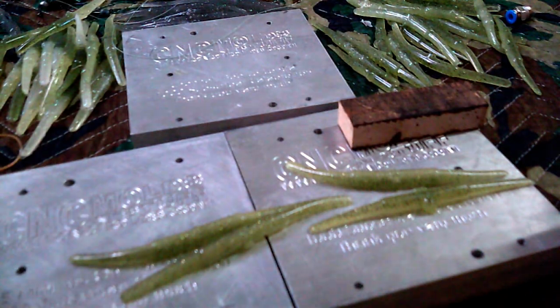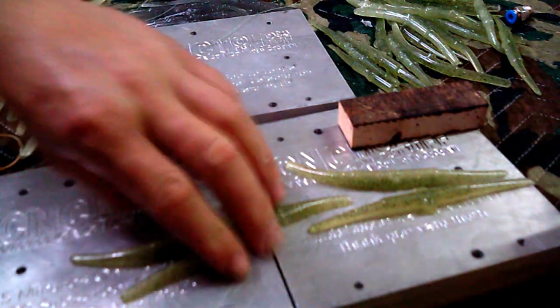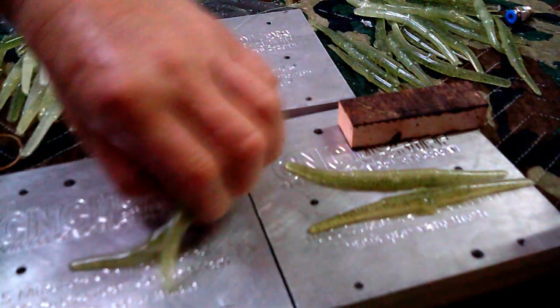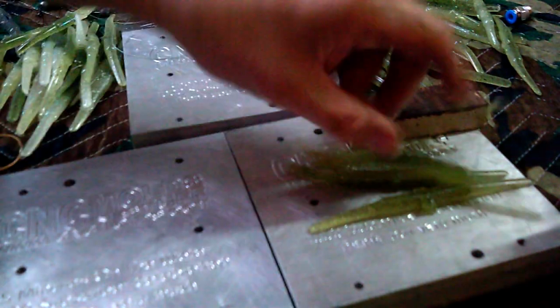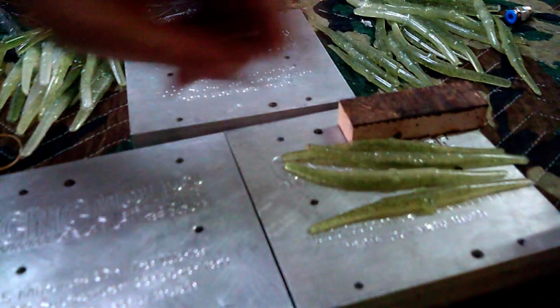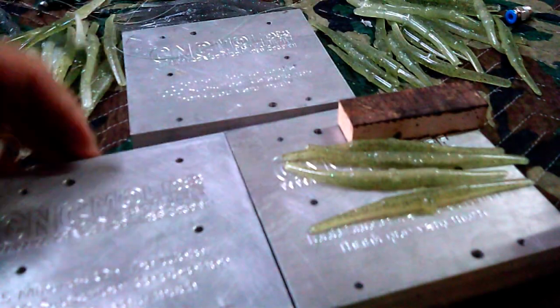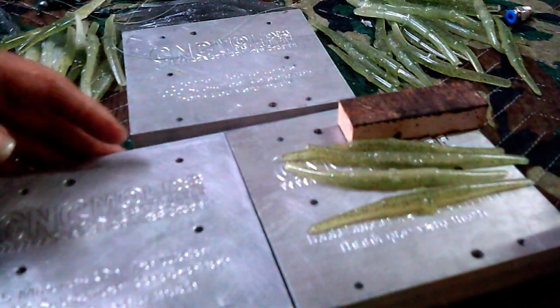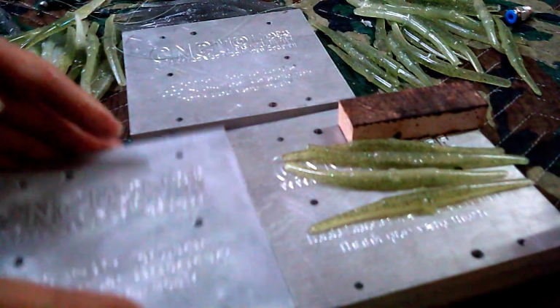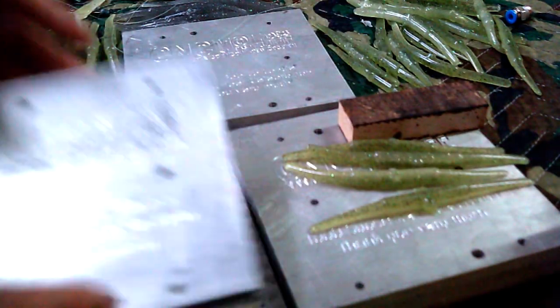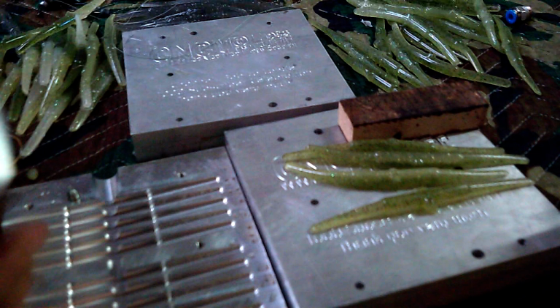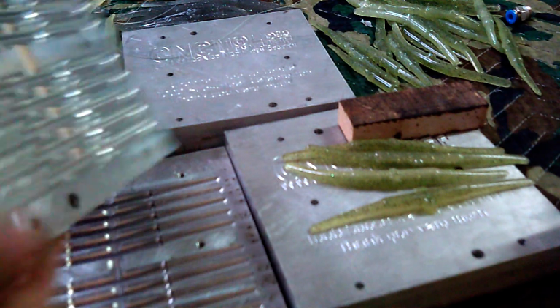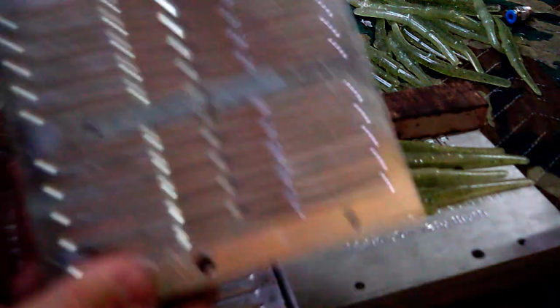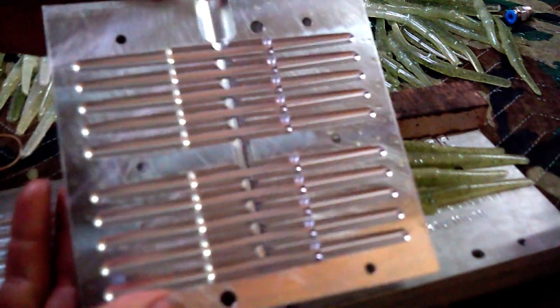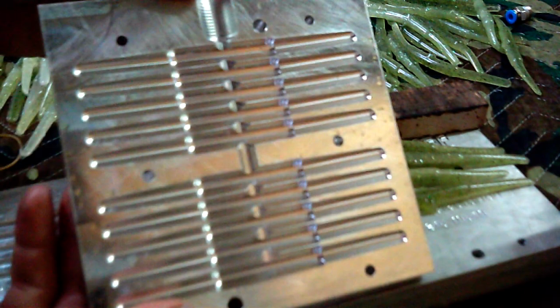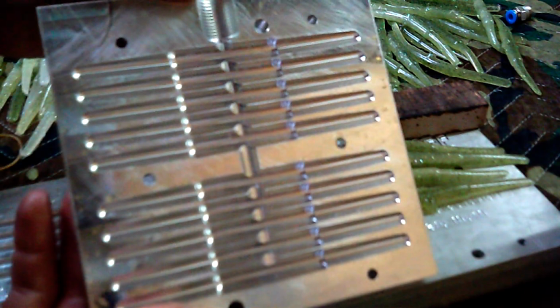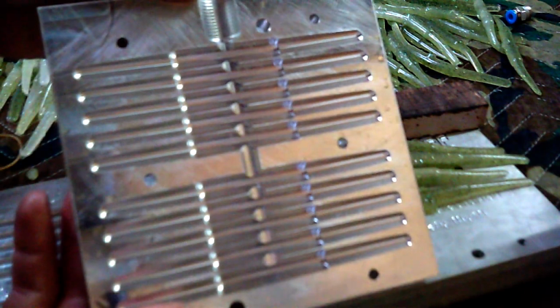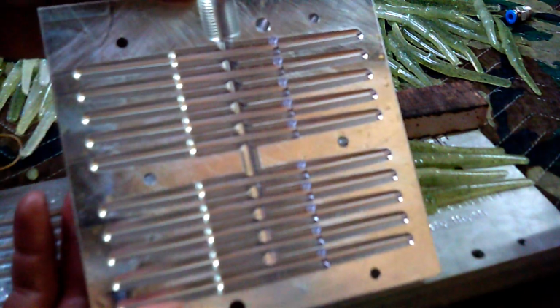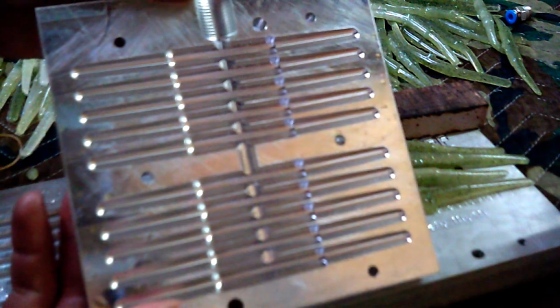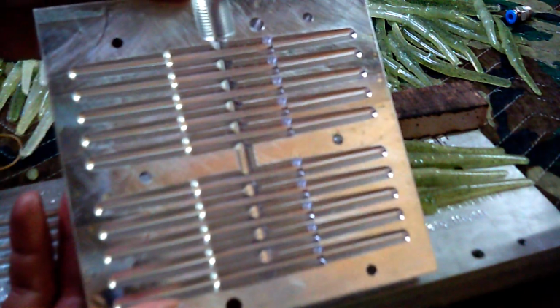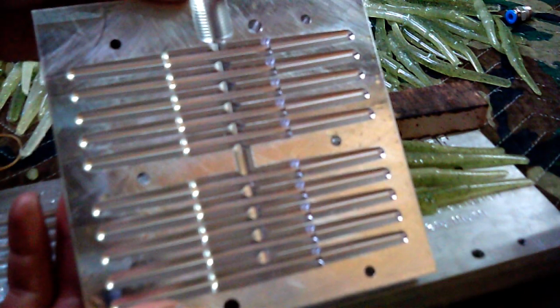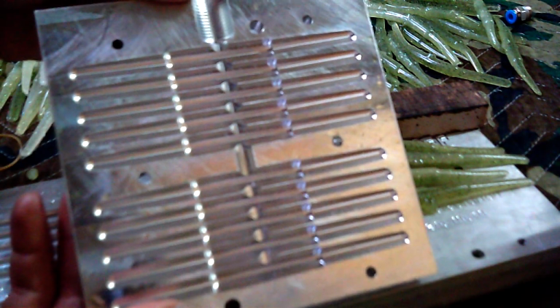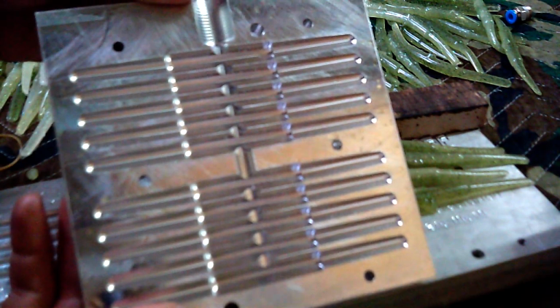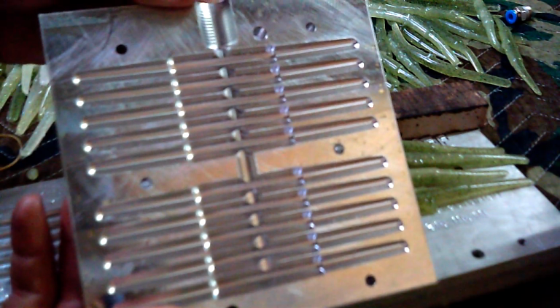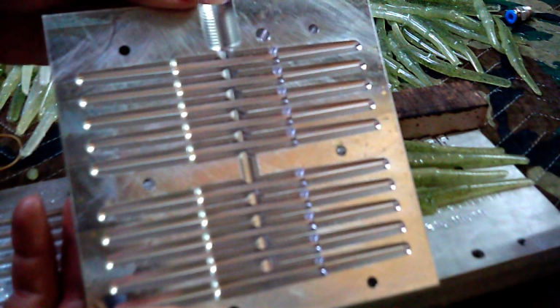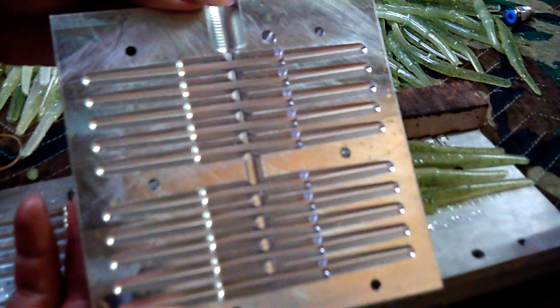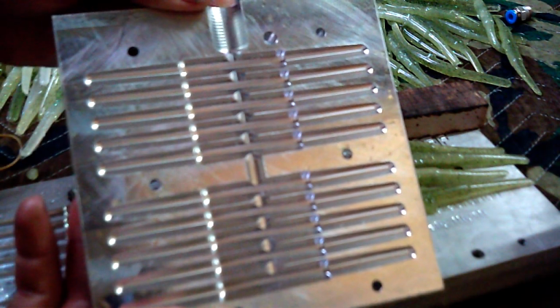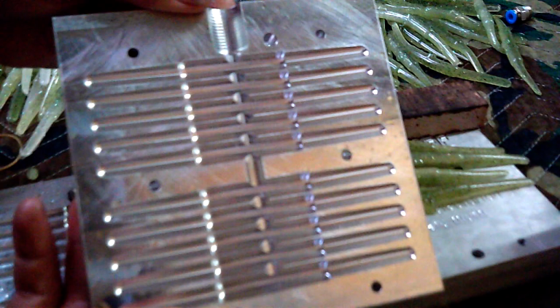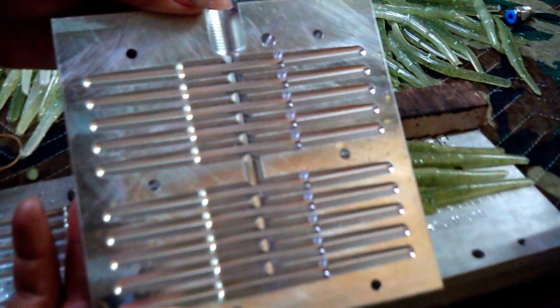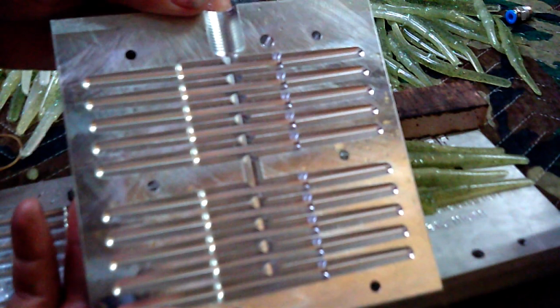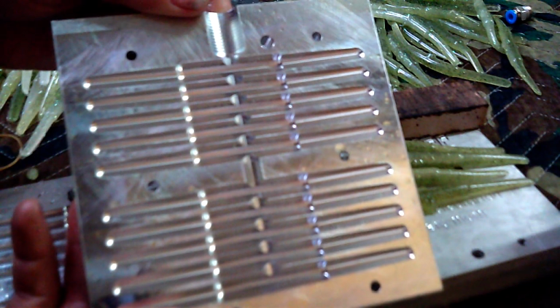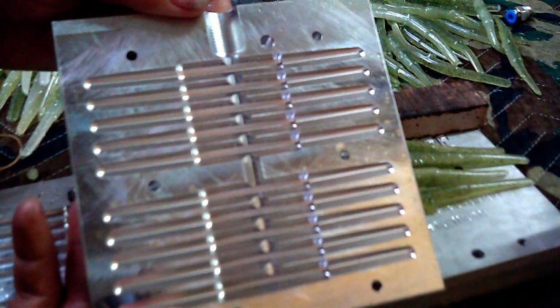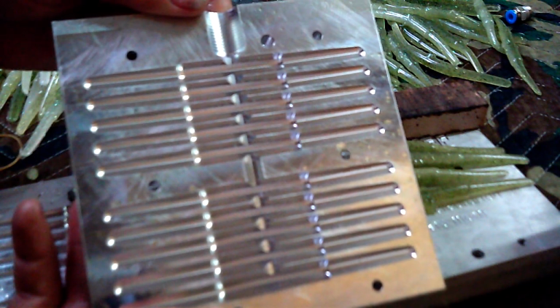Let me show you the inside of the mold. I don't know how well this is going to show up on camera, but if it doesn't show up very well, I'll snap a picture and cut it in here somewhere.